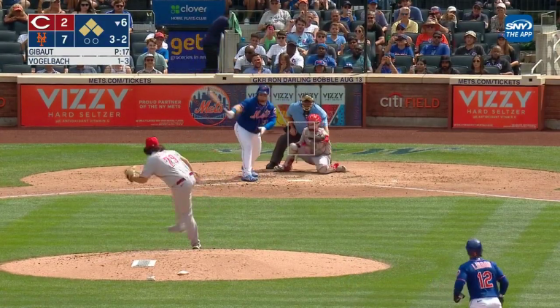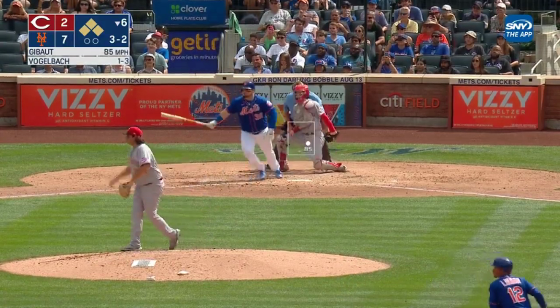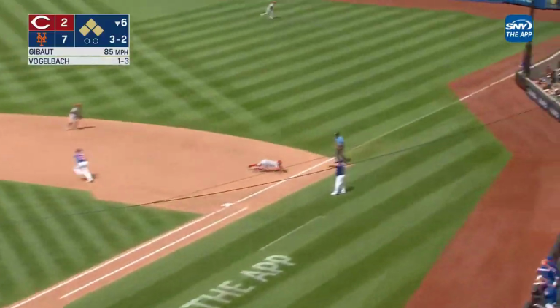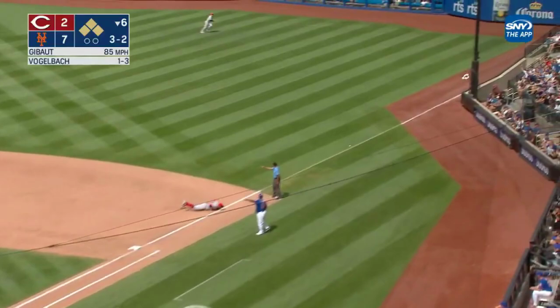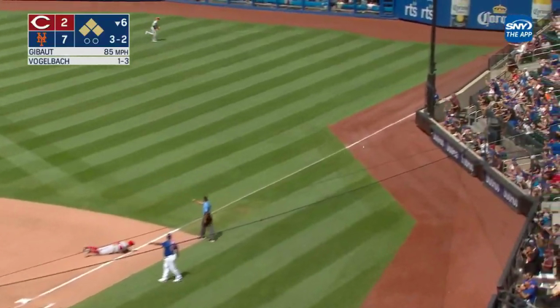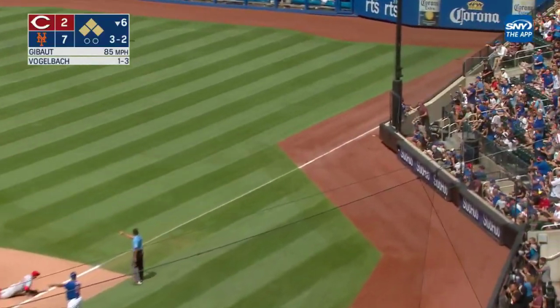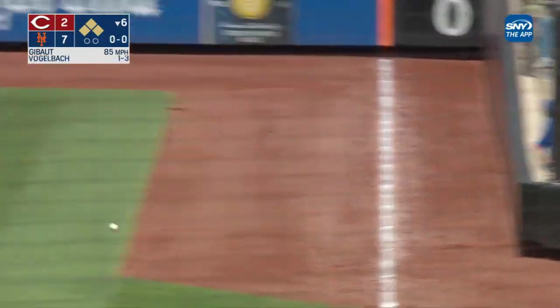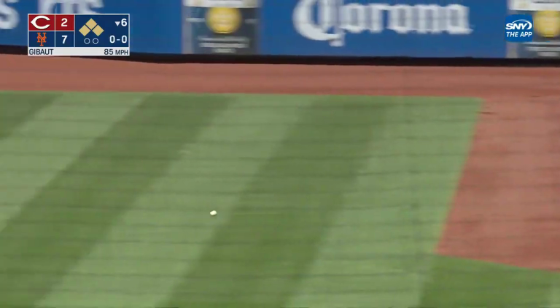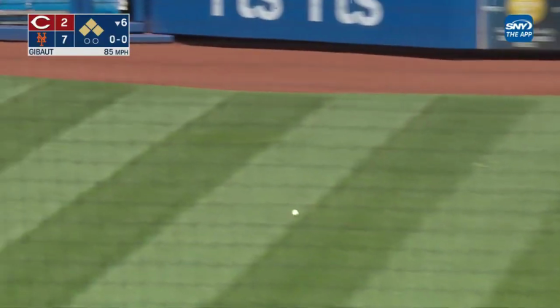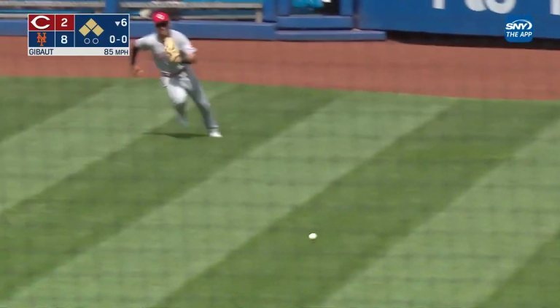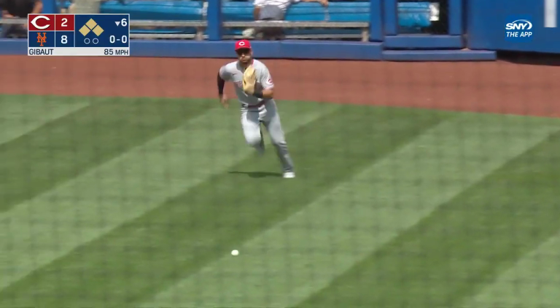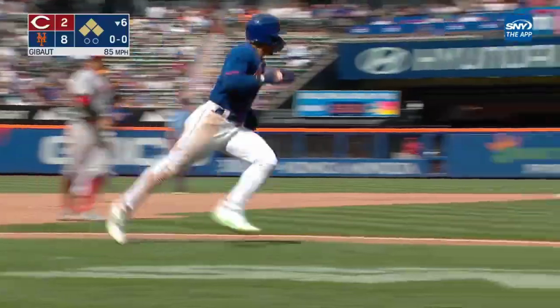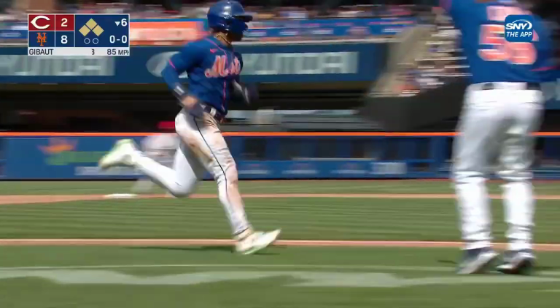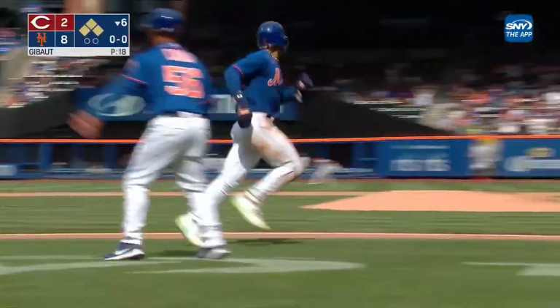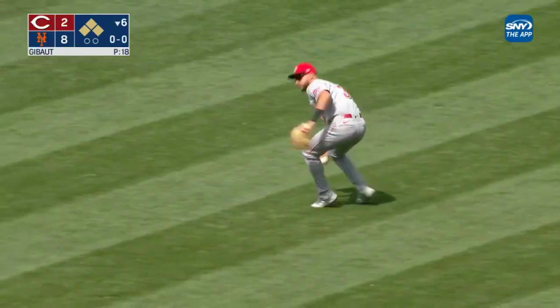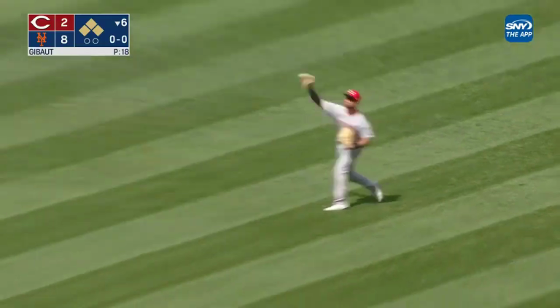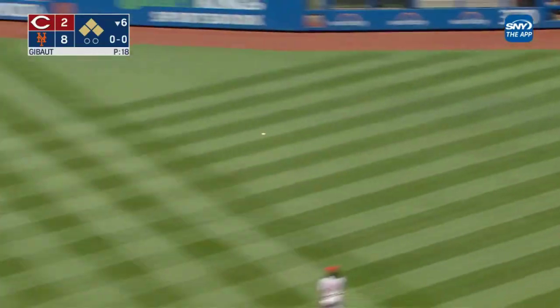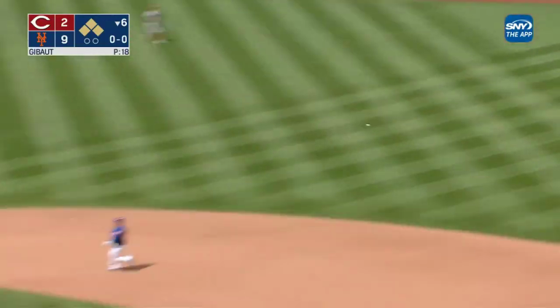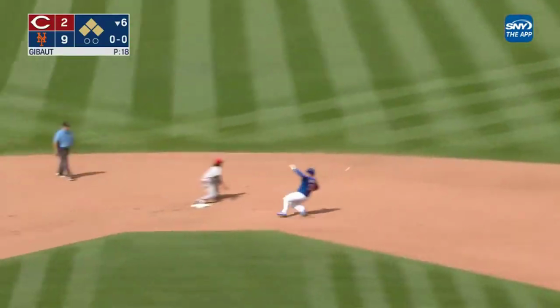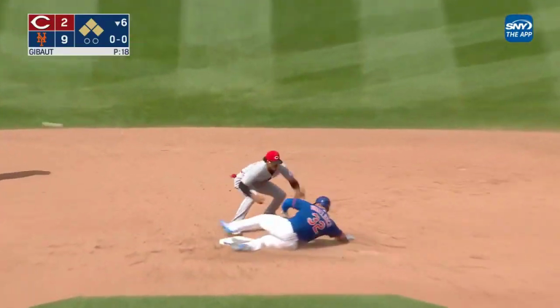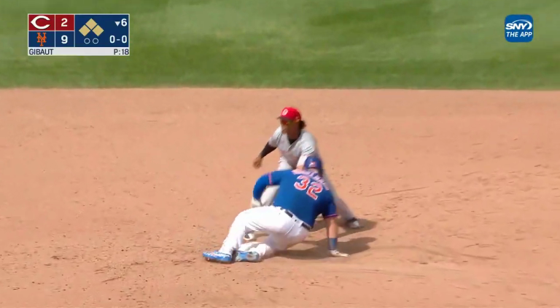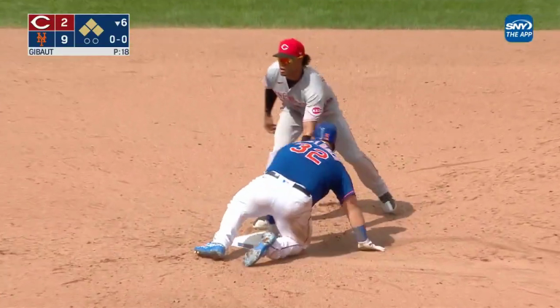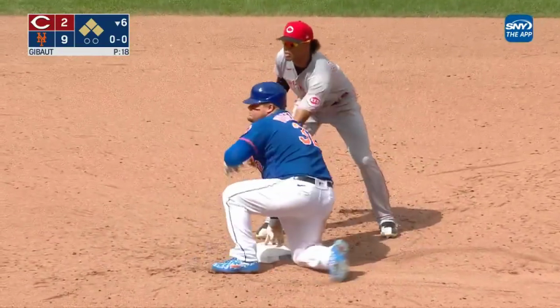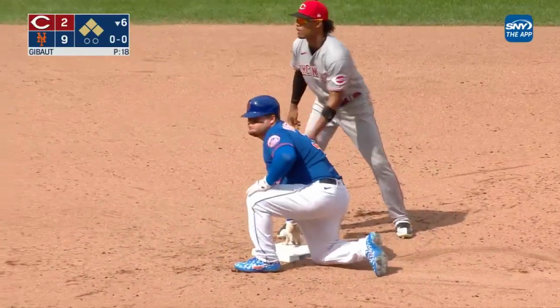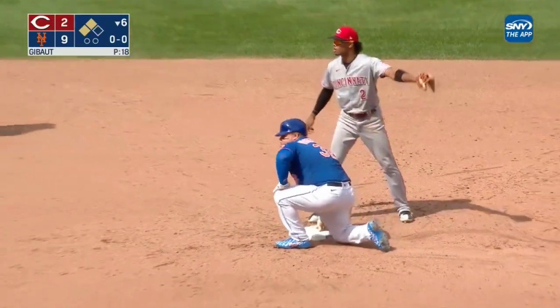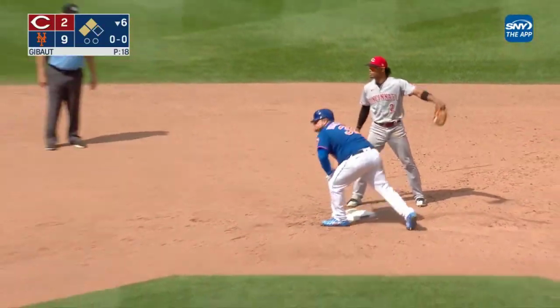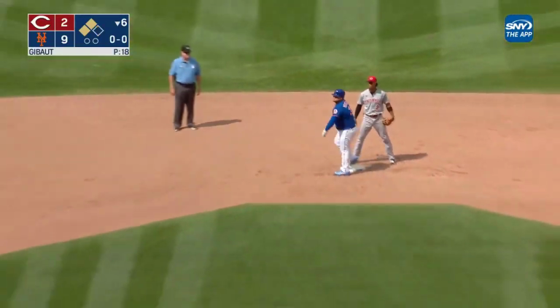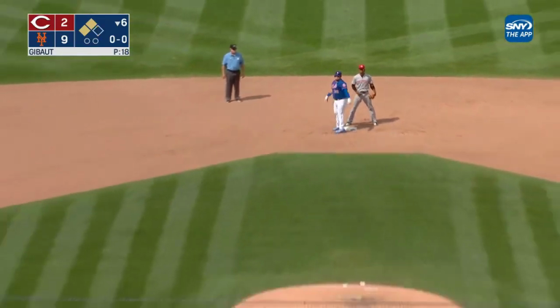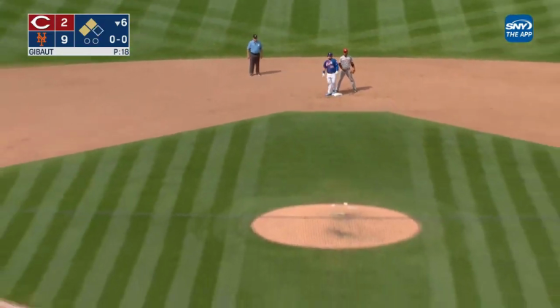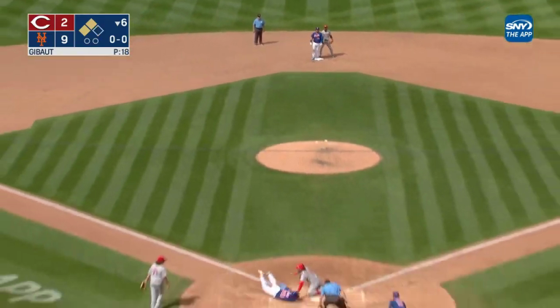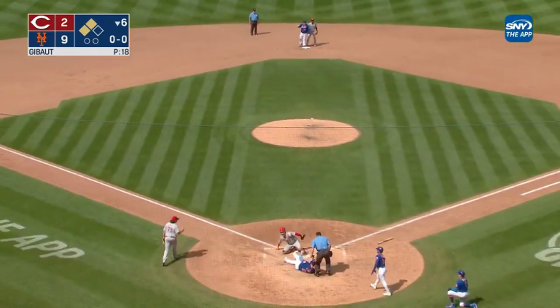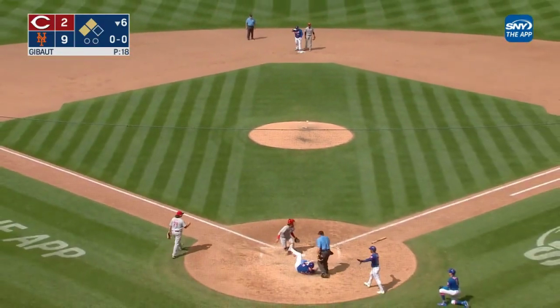He hooks one down the first base line — that's a fair ball past Bono, off the sidewall. Nimmo is in, Lindor right behind him, Alonzo held at third. The throw goes to second — that gets away — Alonzo breaks for the plate. The throw to the plate and Alonzo's gonna be out.